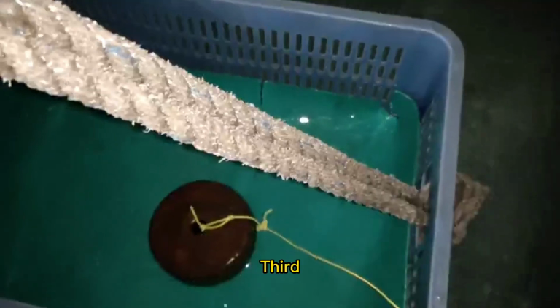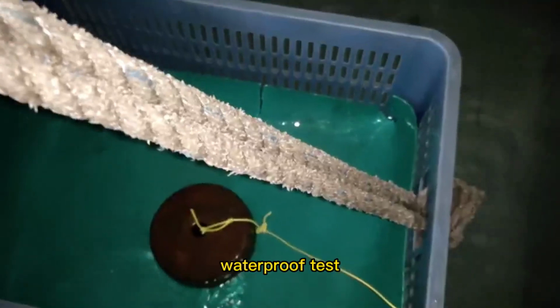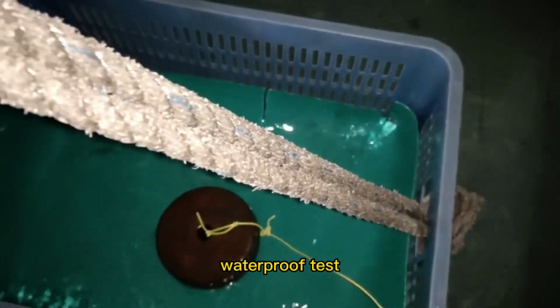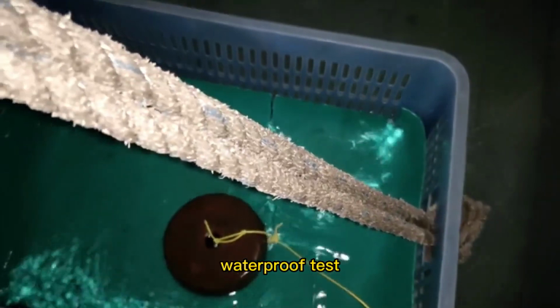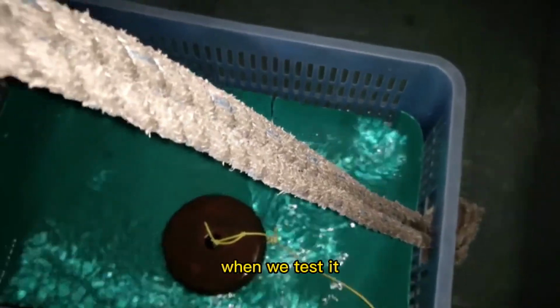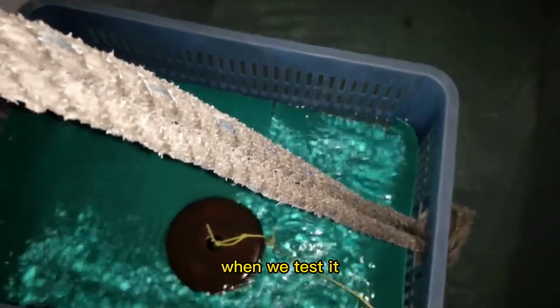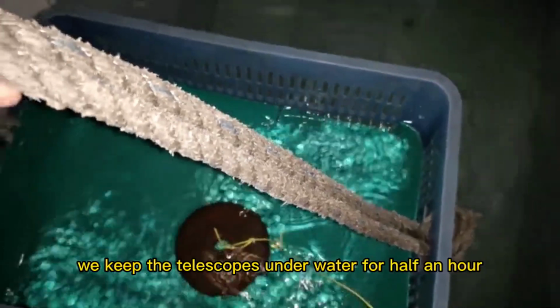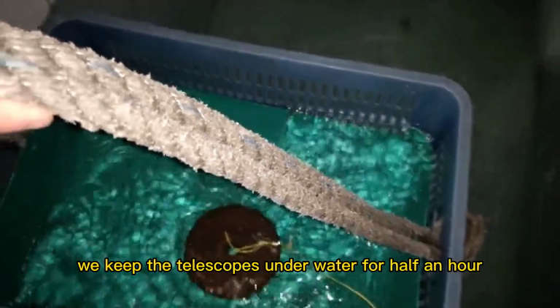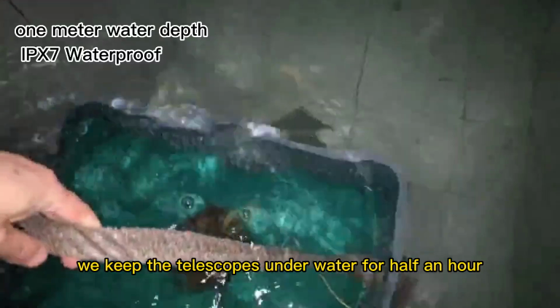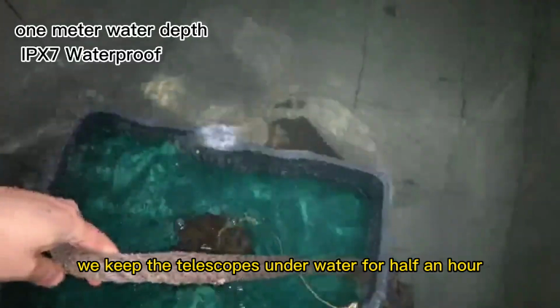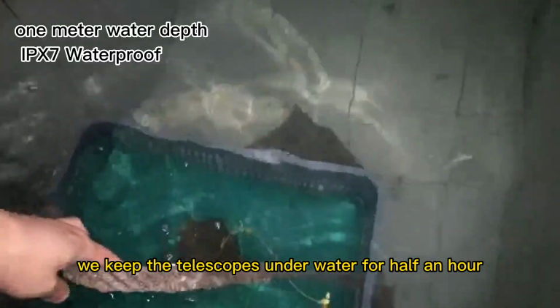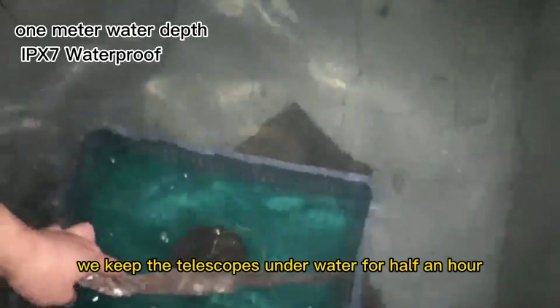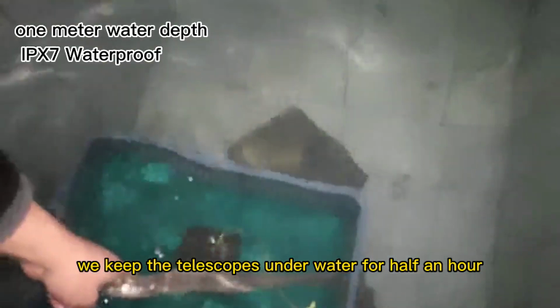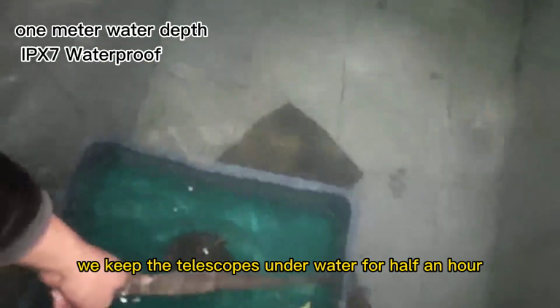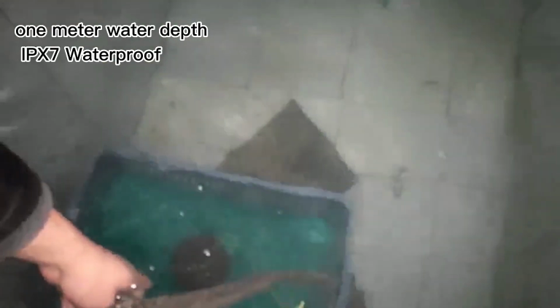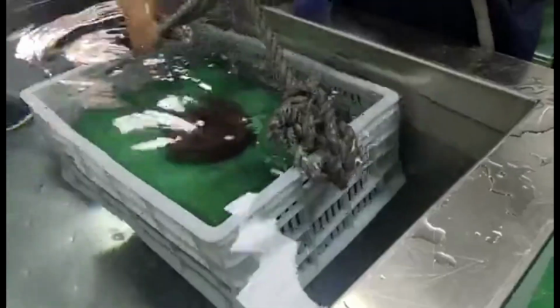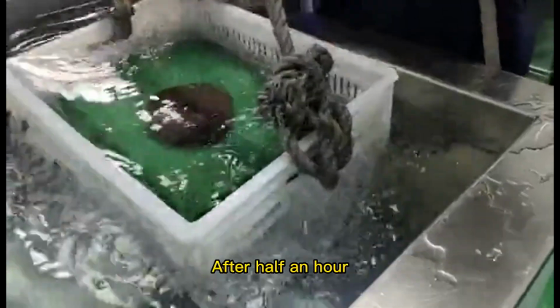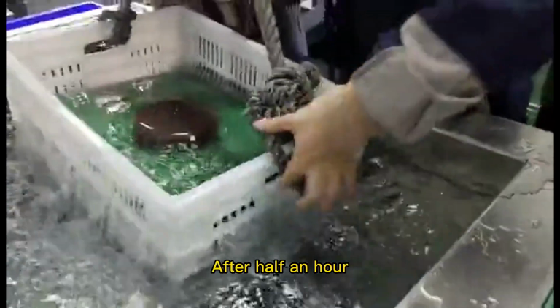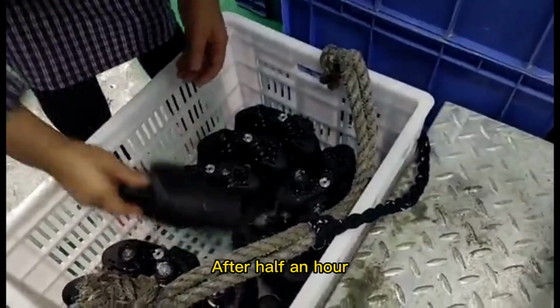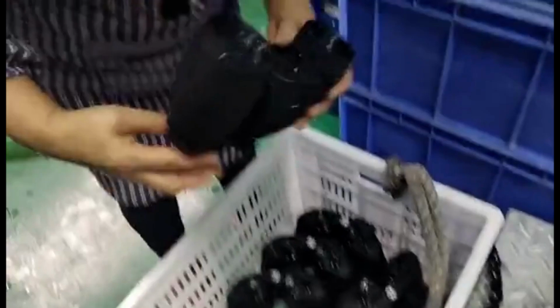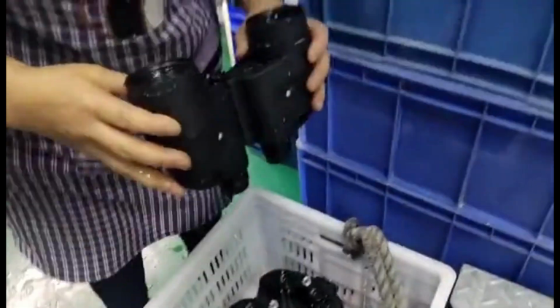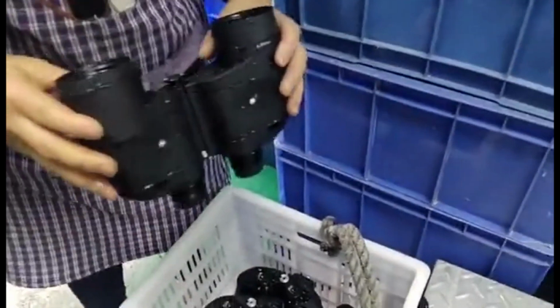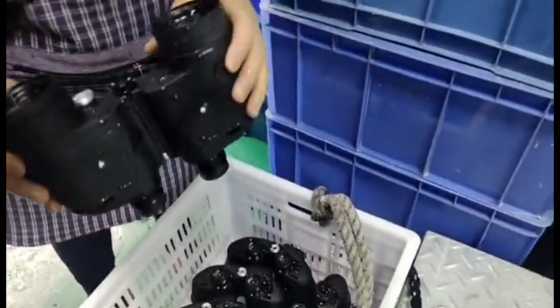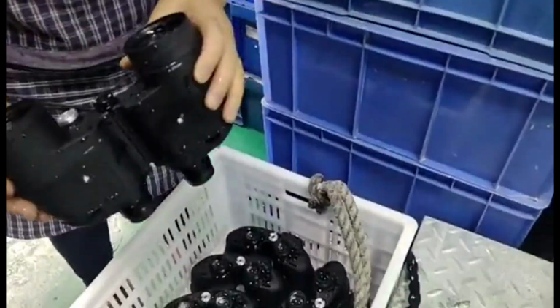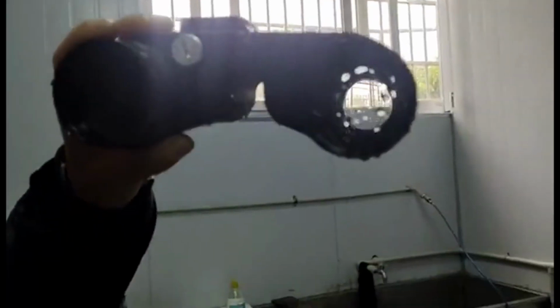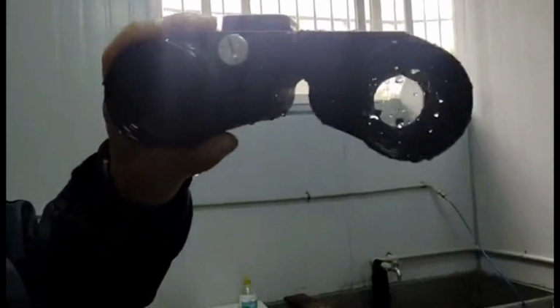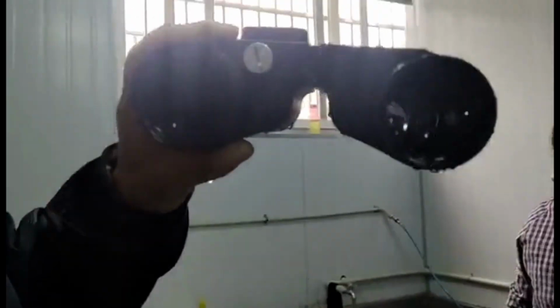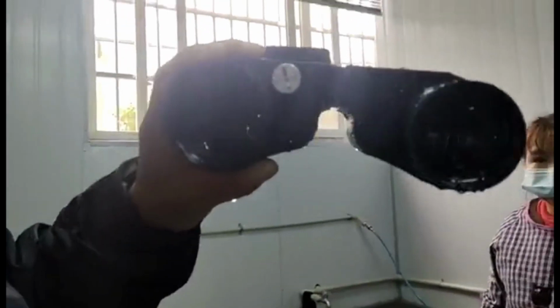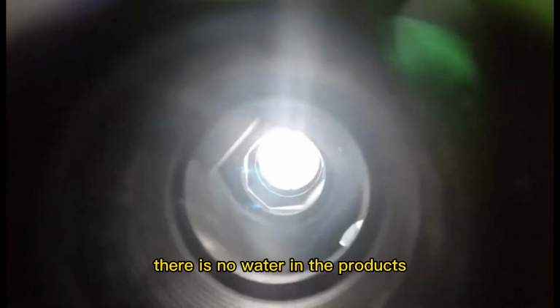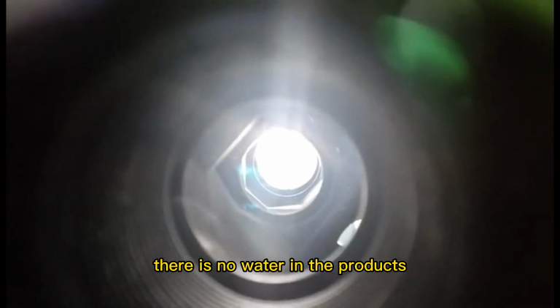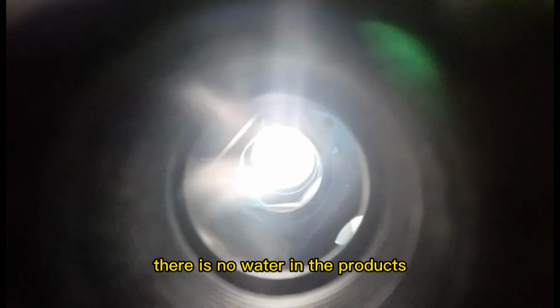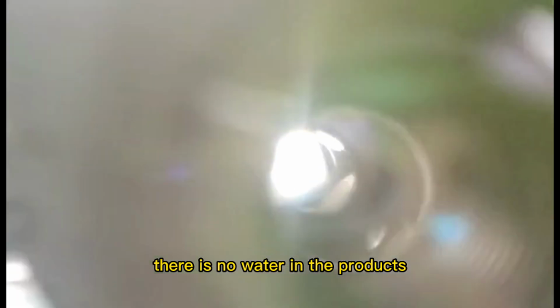Third, waterproof test. When we test it, we keep the telescopes underwater for half an hour. After half an hour, there is no water in the products.